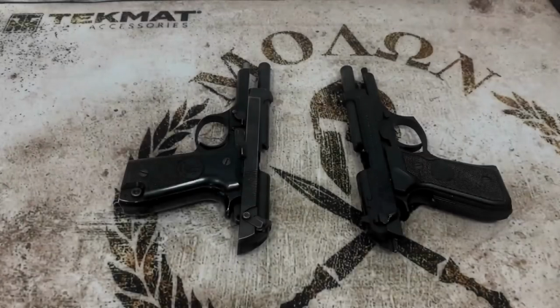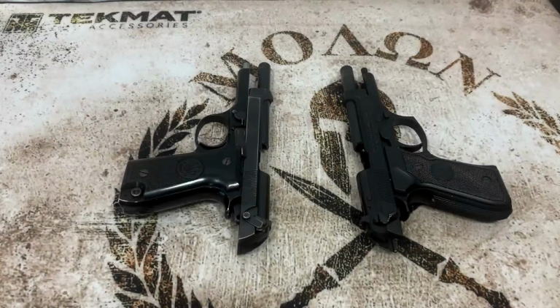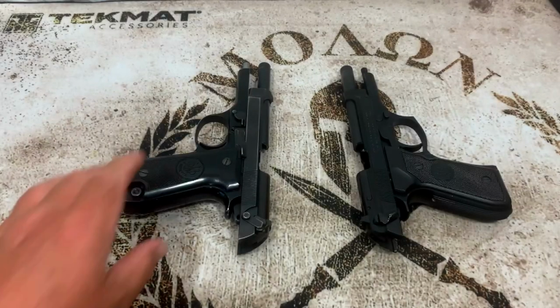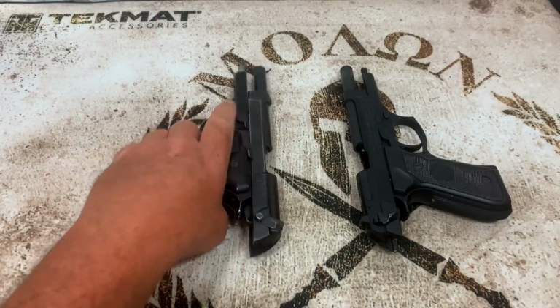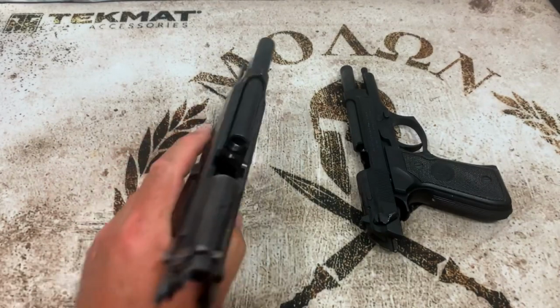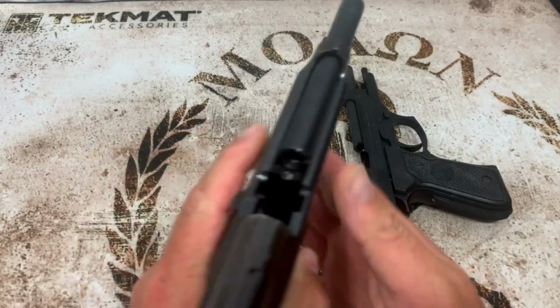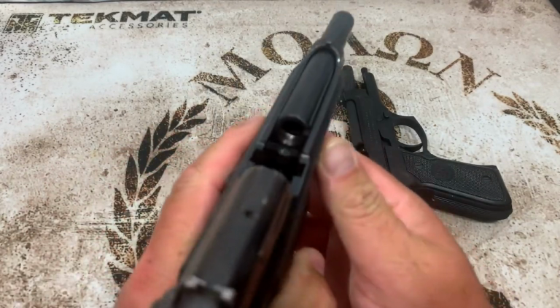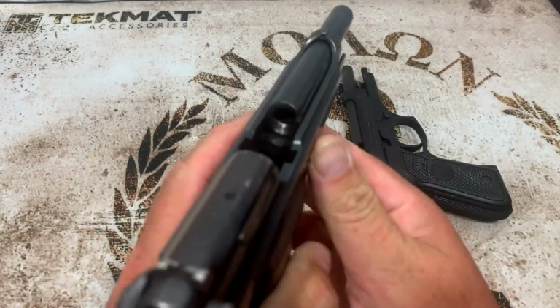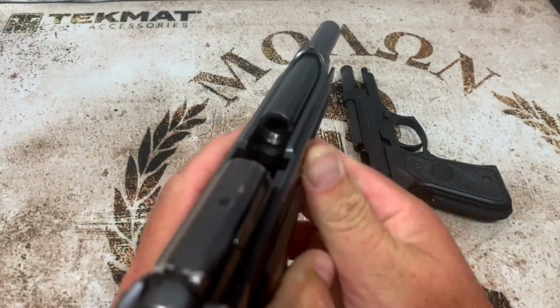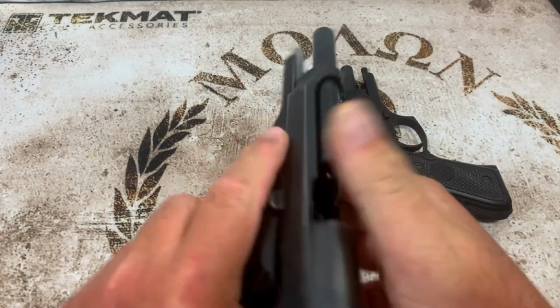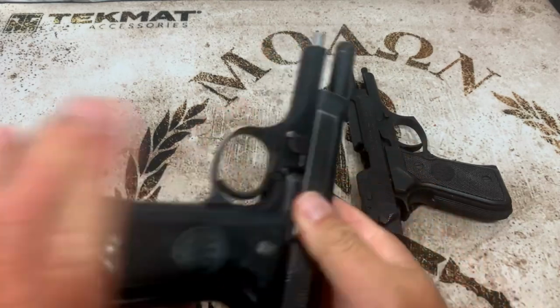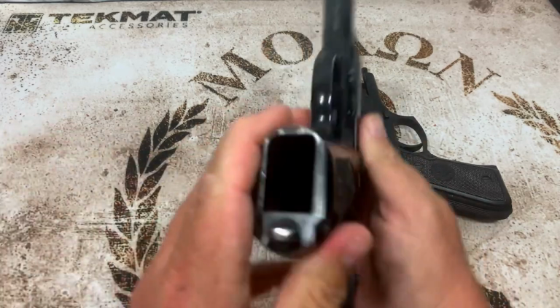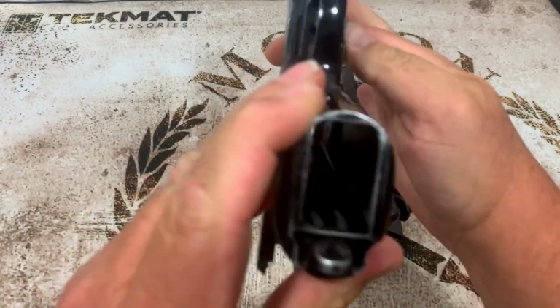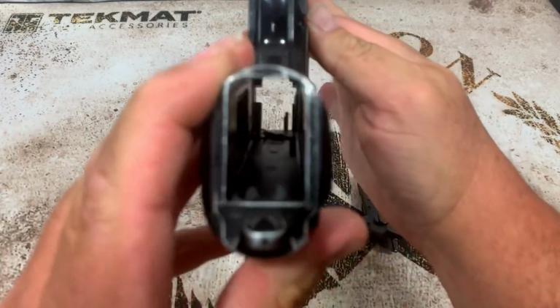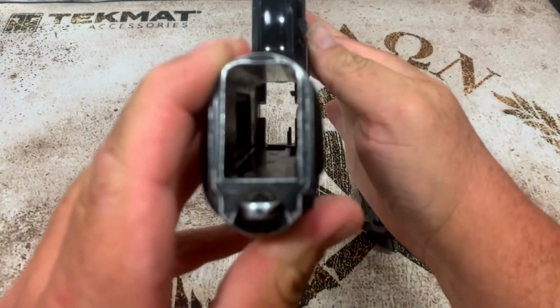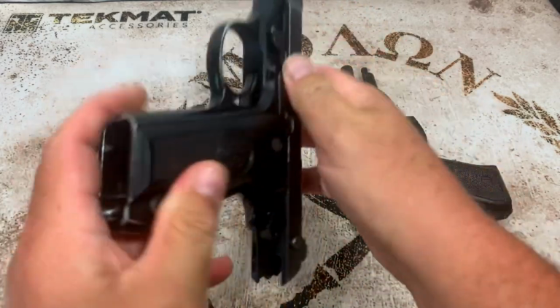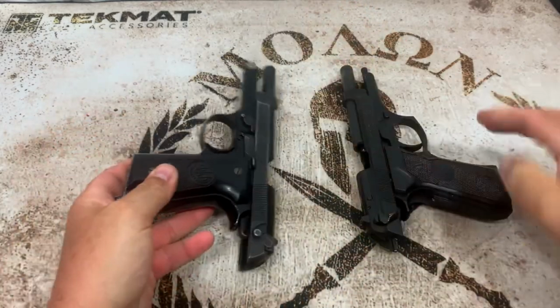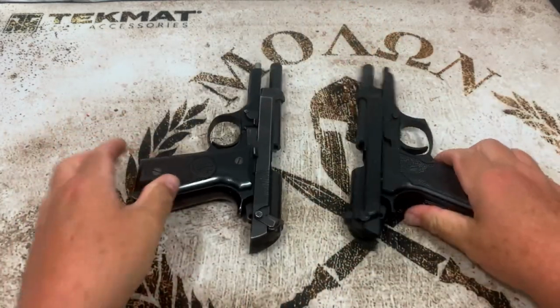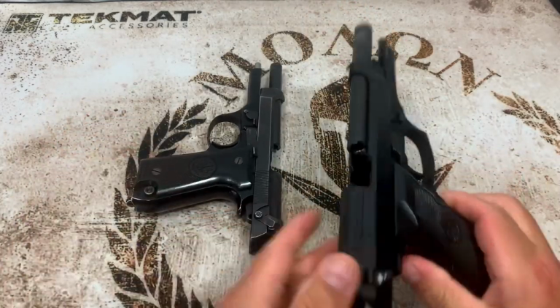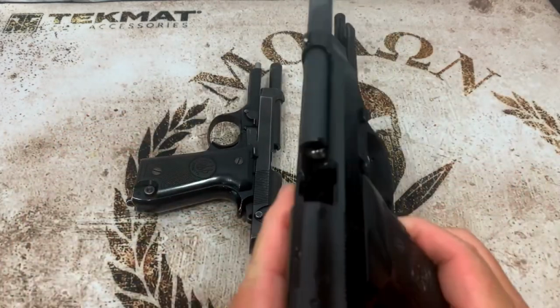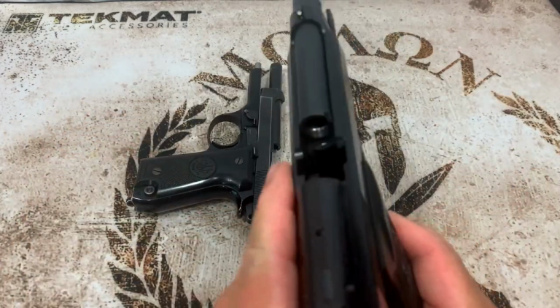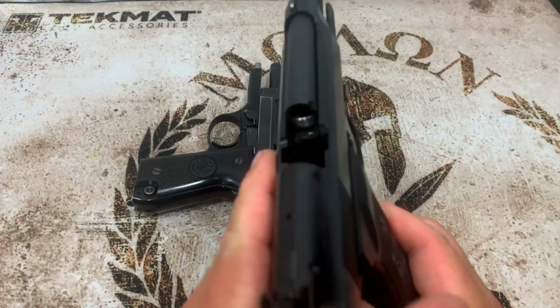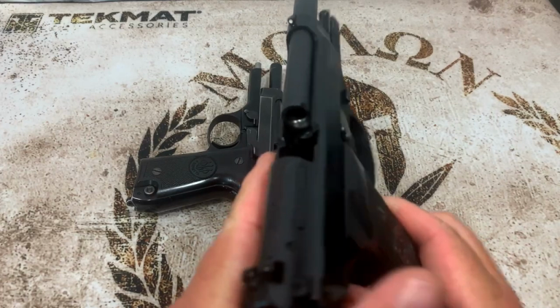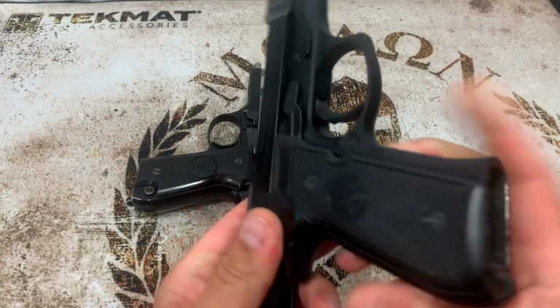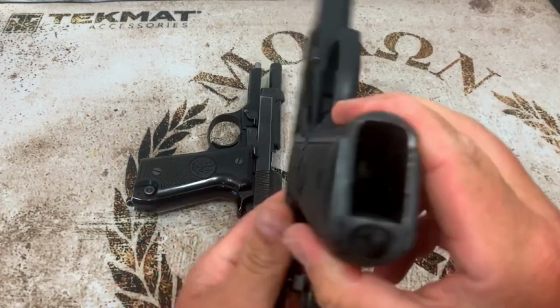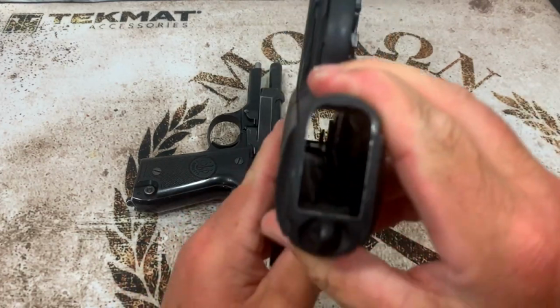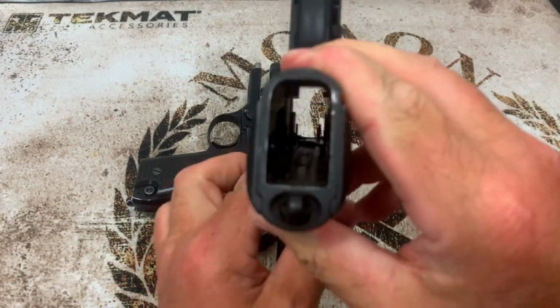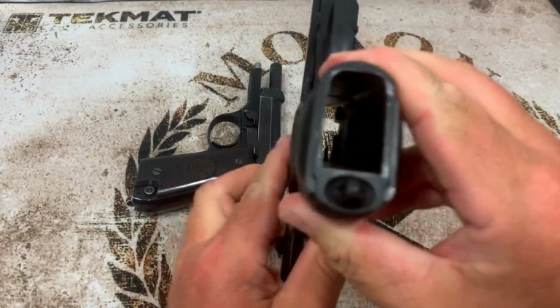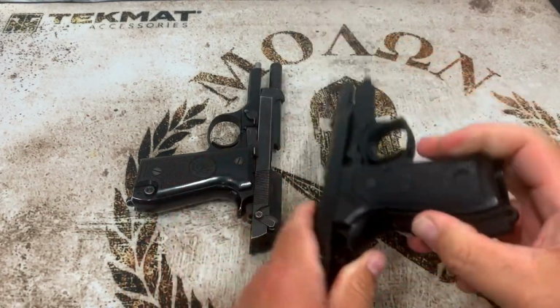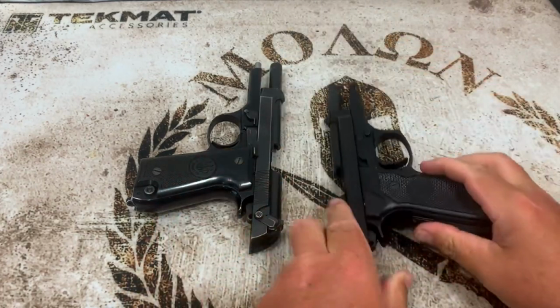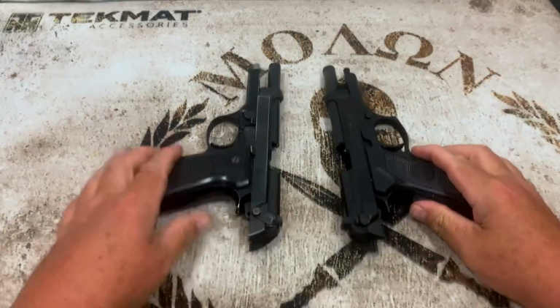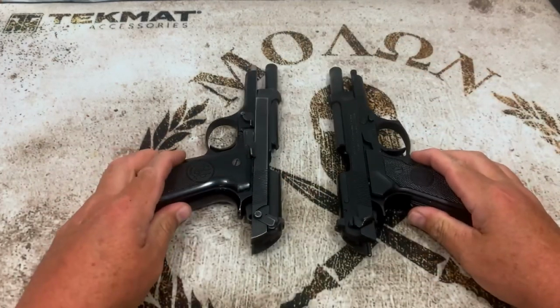Before we get started, let's do a safety check. We can see nothing in the chamber on this one, no magazine in the gun. Same with this one — nothing in the chamber, no magazine in the gun. So let's go ahead and get started.